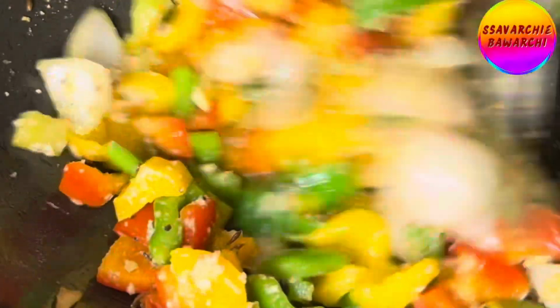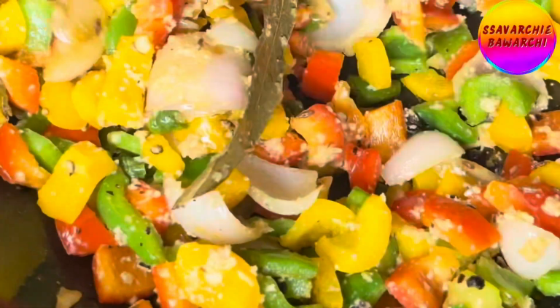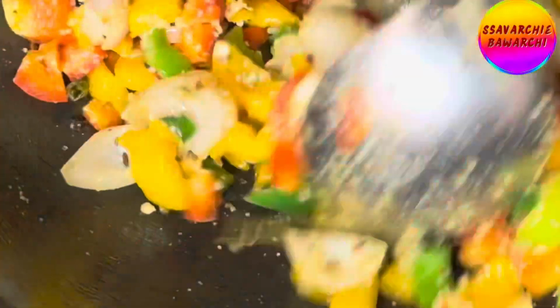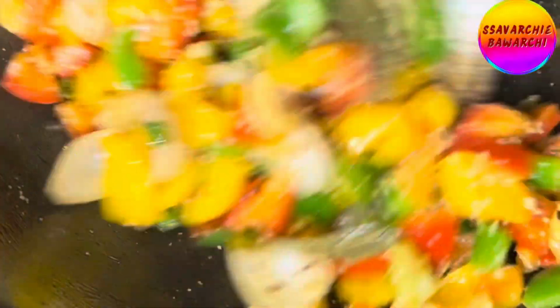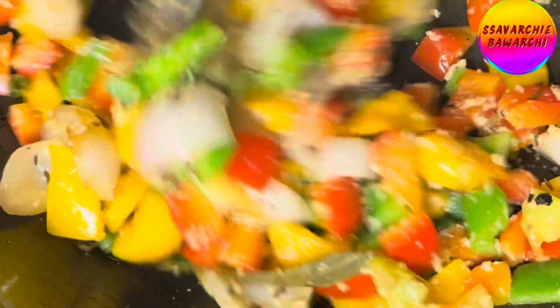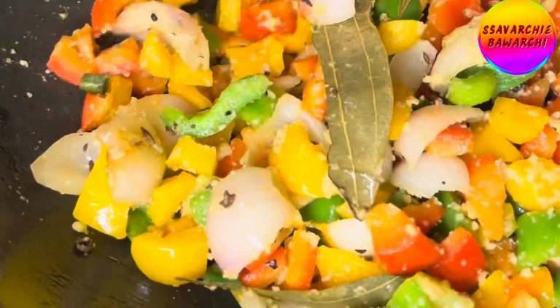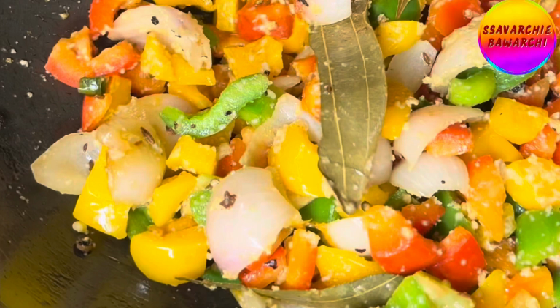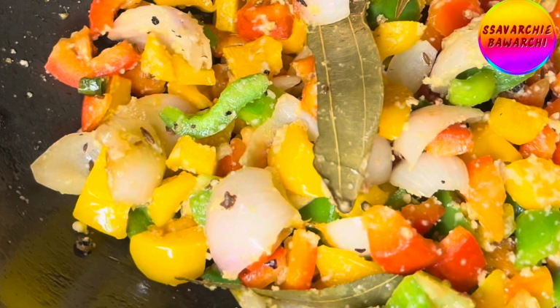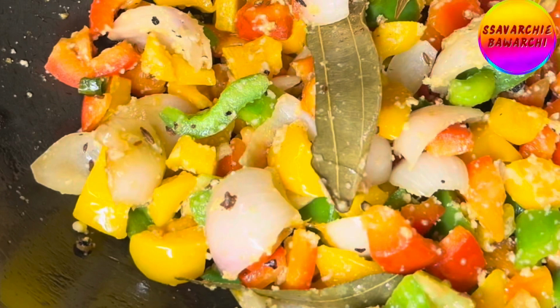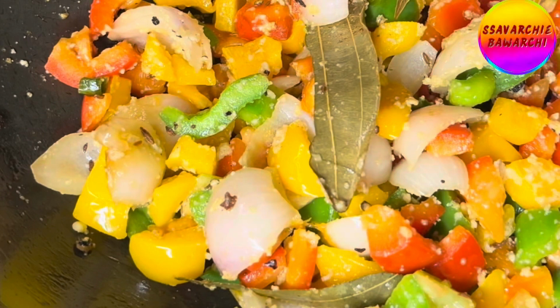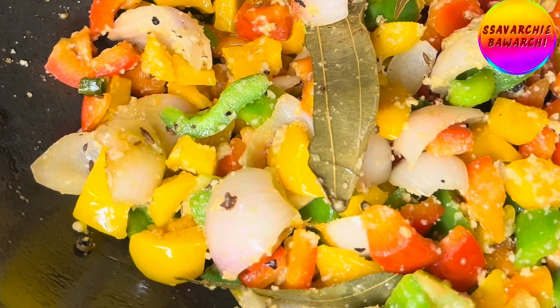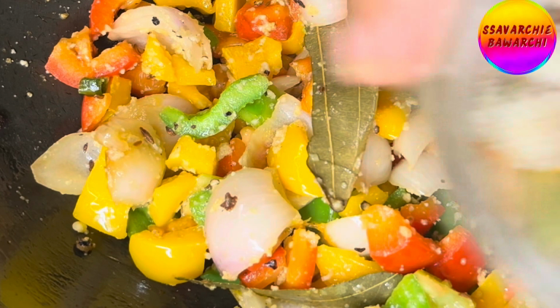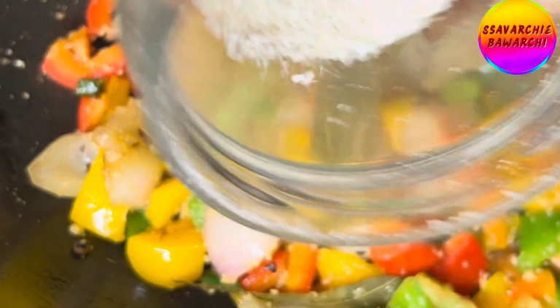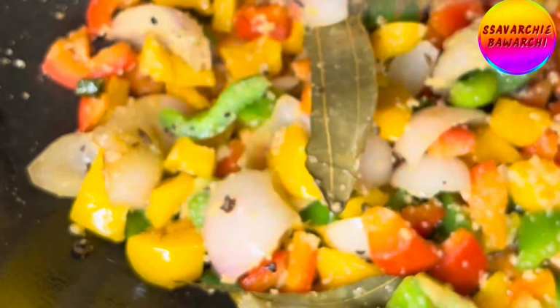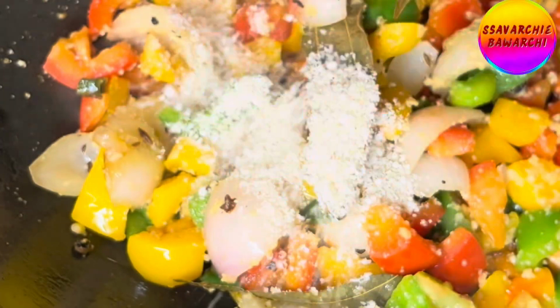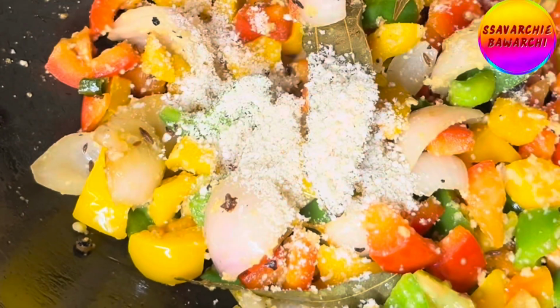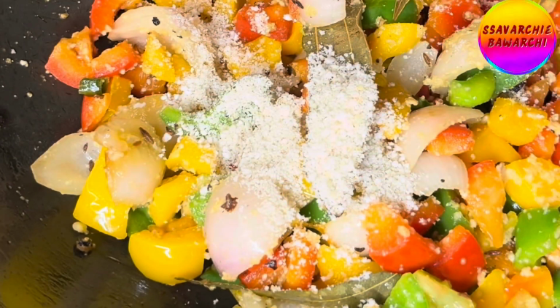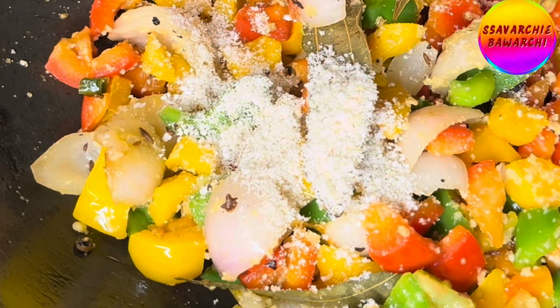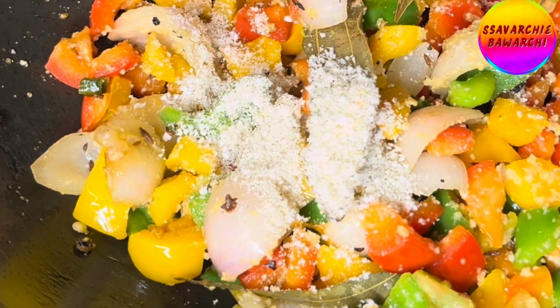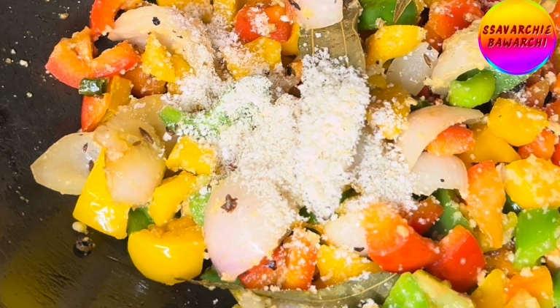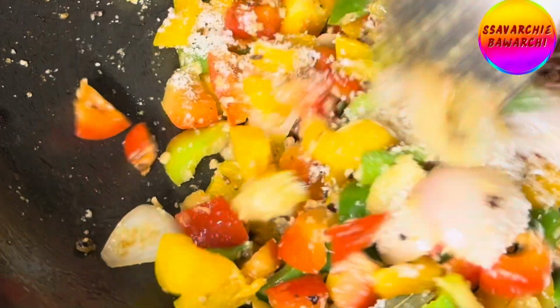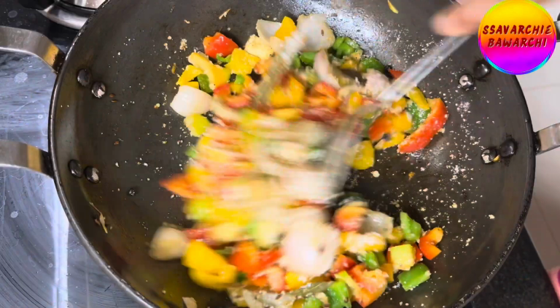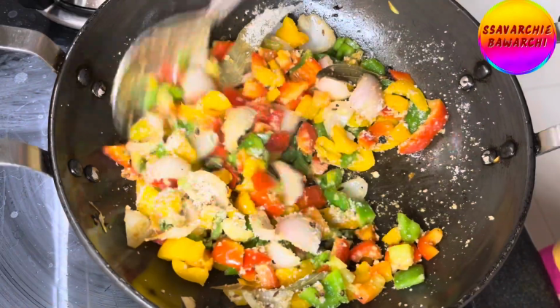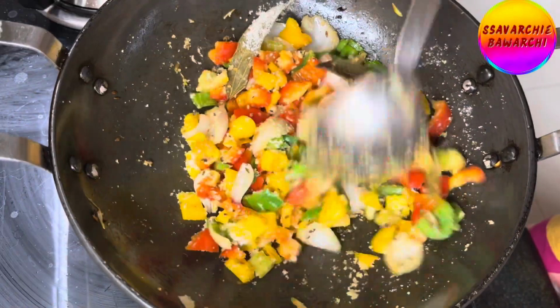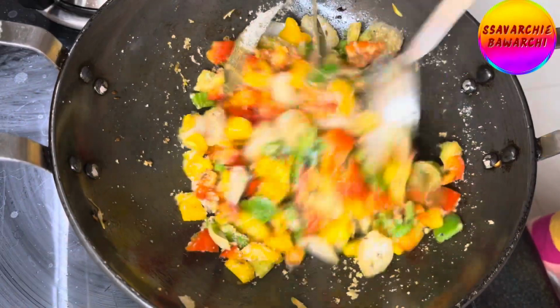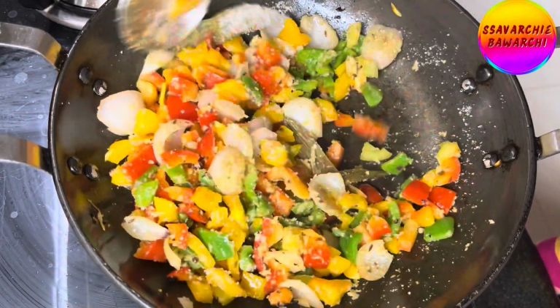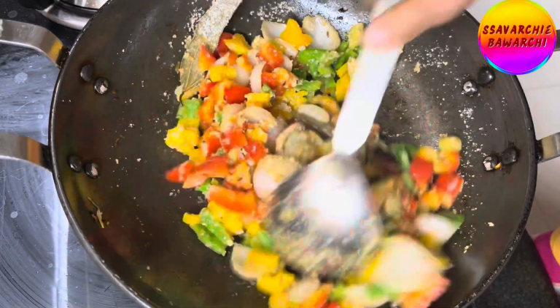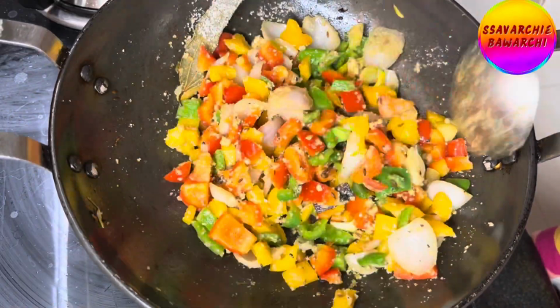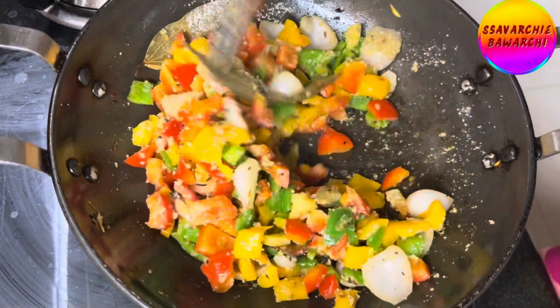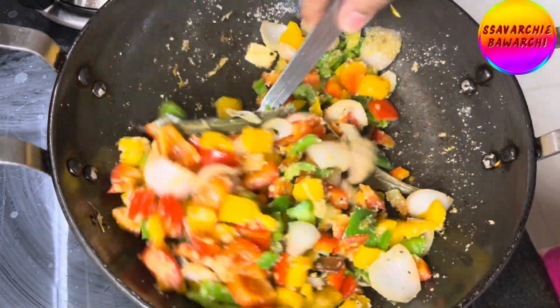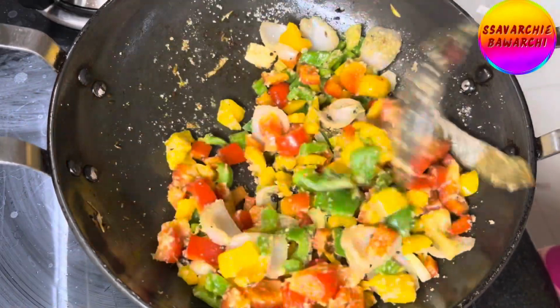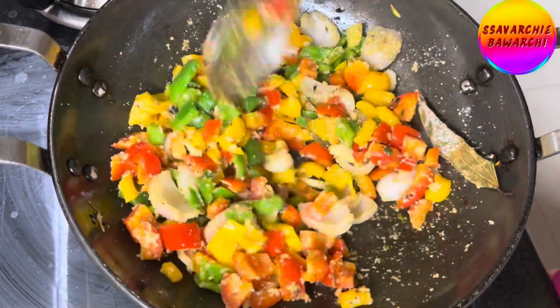Stir in the cashew and makhana powder, ensuring it coats the vegetables evenly. I've added five tablespoons of makhana and cashew powder here. Sauté for a few seconds.